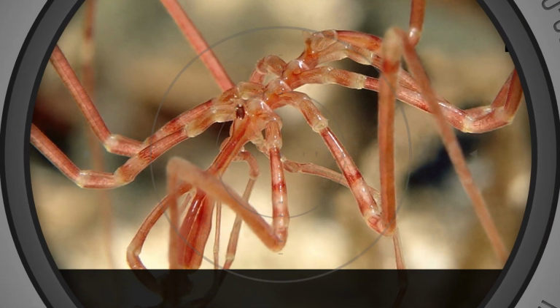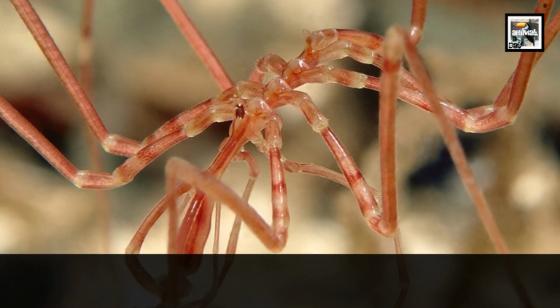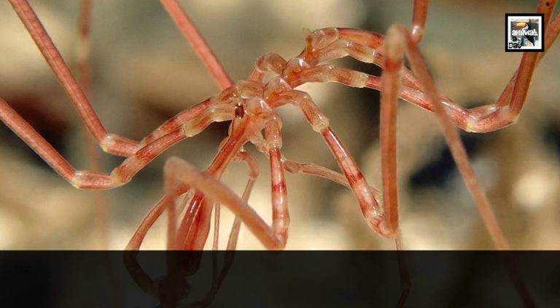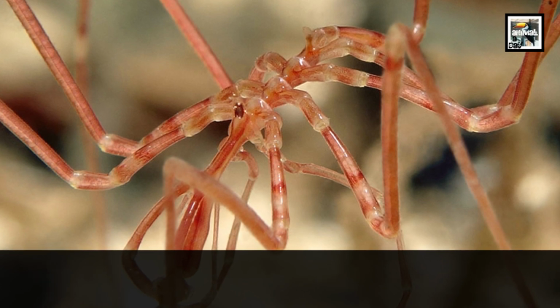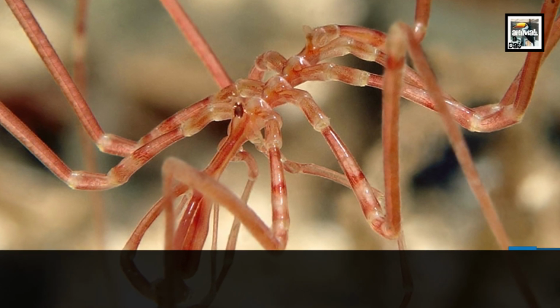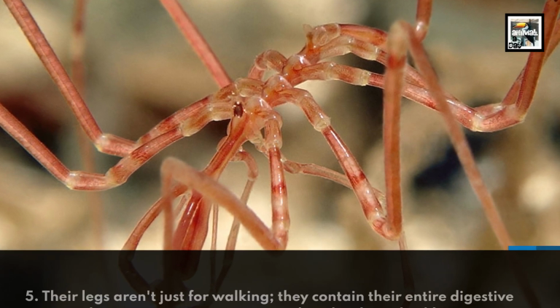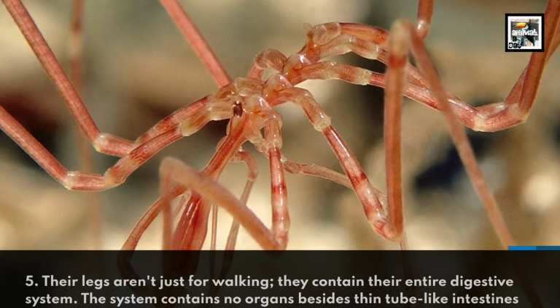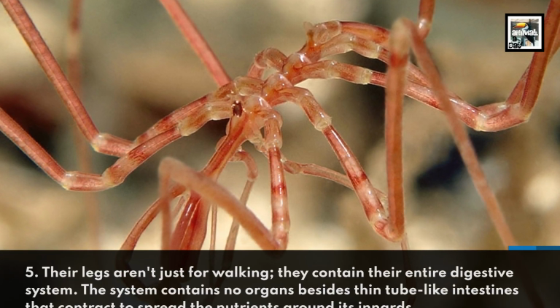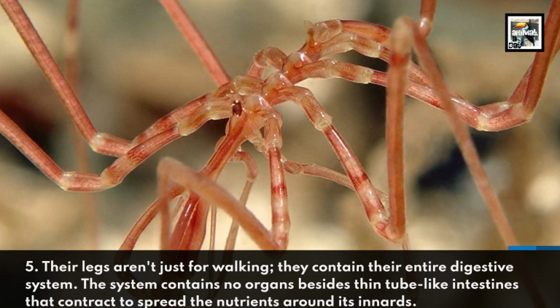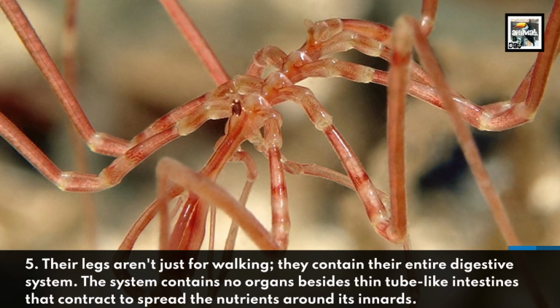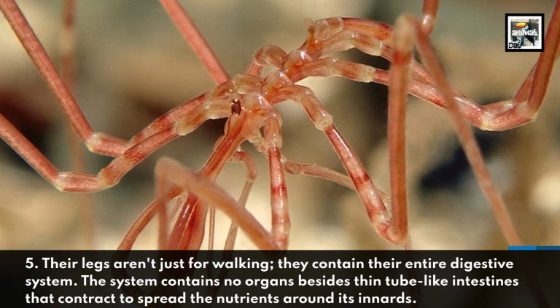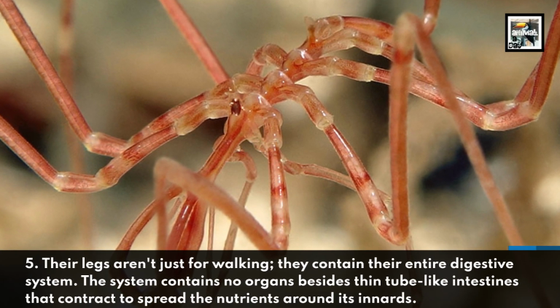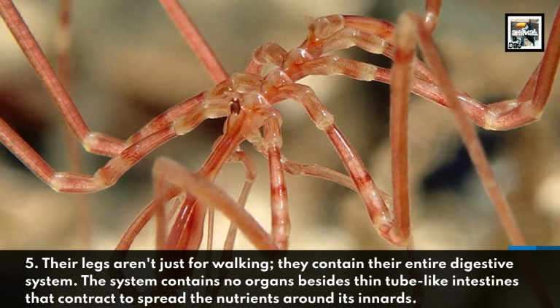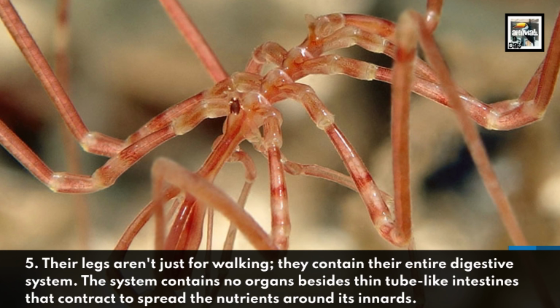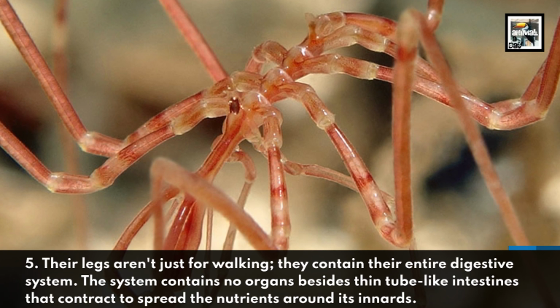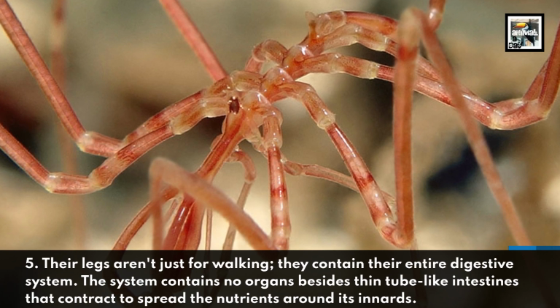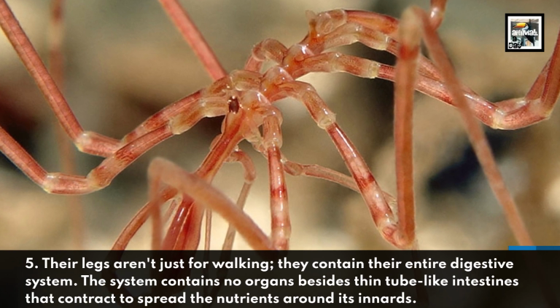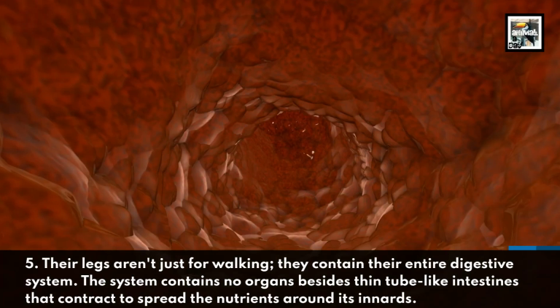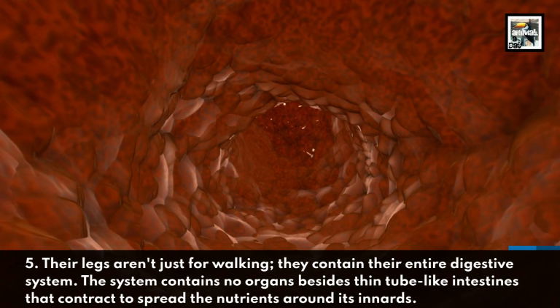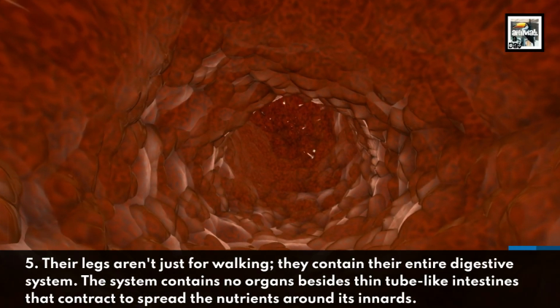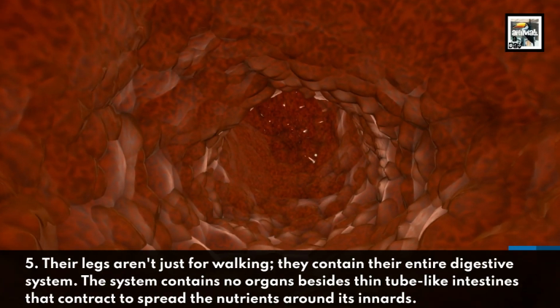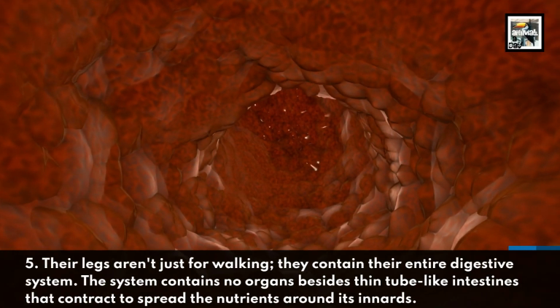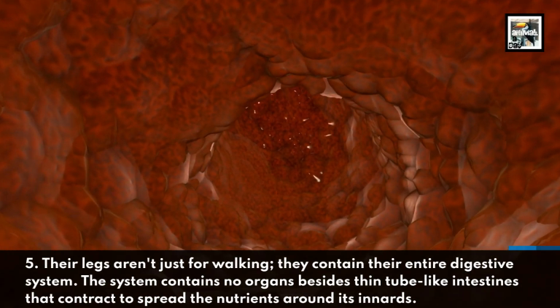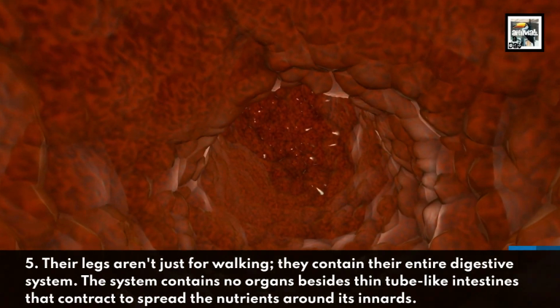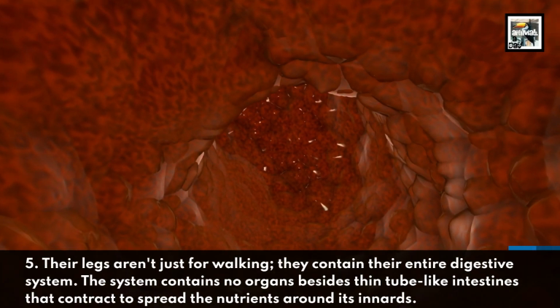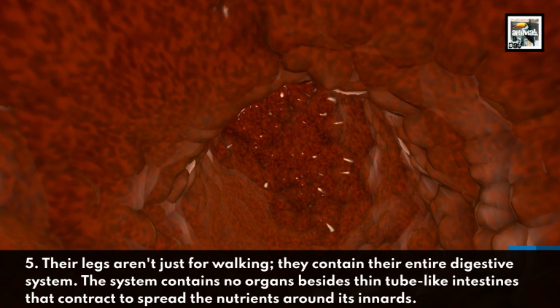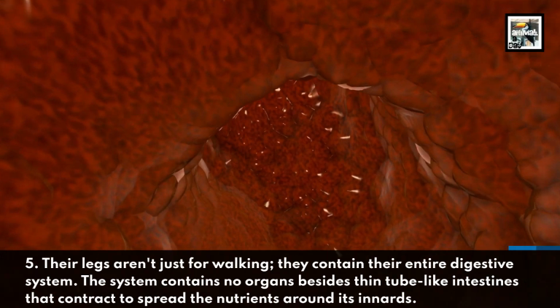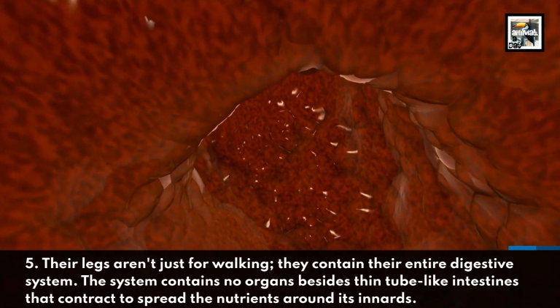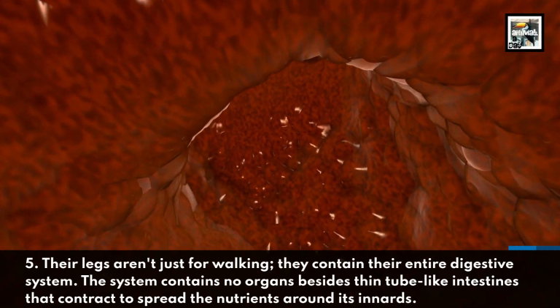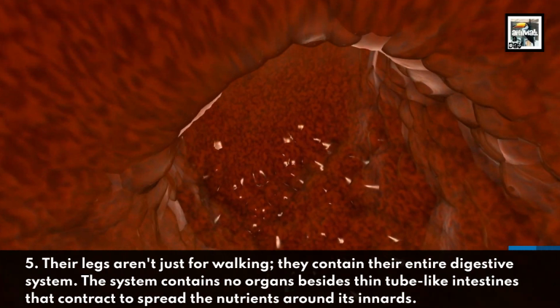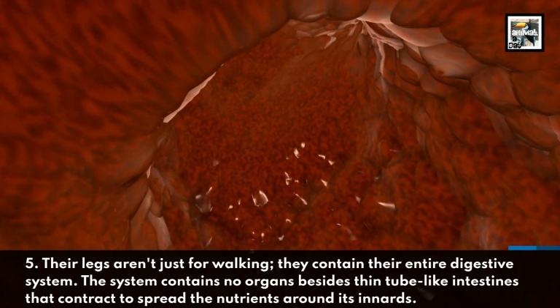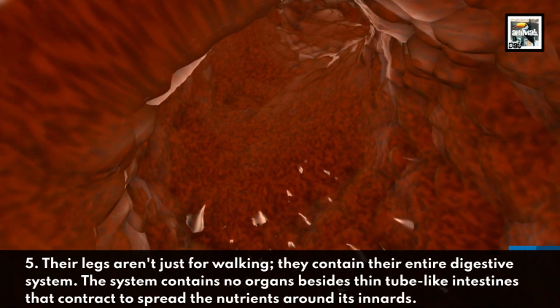Five: their legs aren't just for walking — they contain their entire digestive system. The system contains no organs besides thin, tube-like intestines that contract to spread the nutrients around its innards.